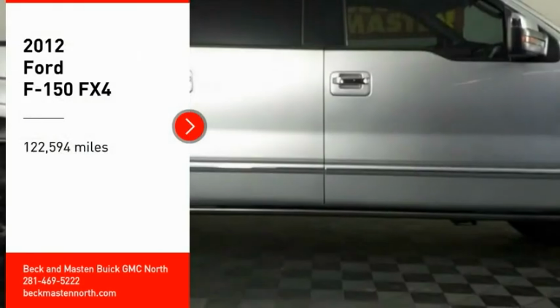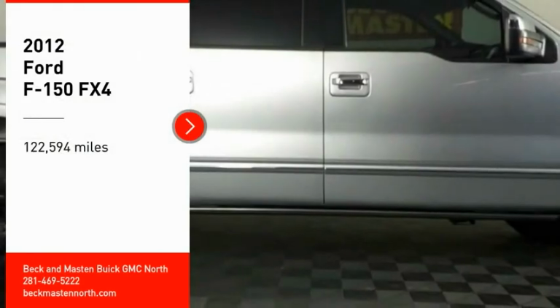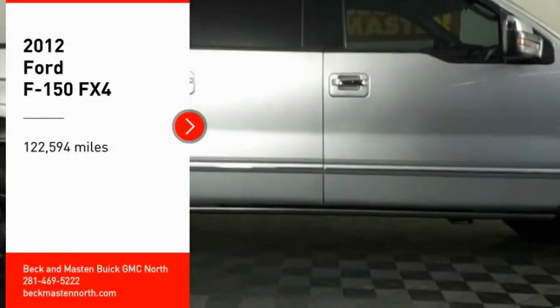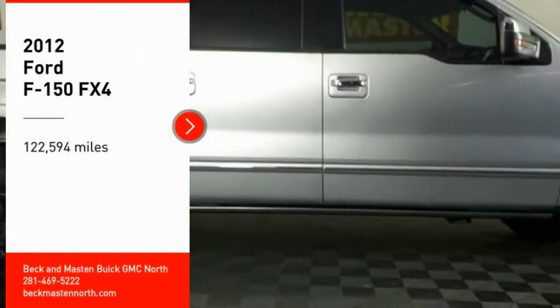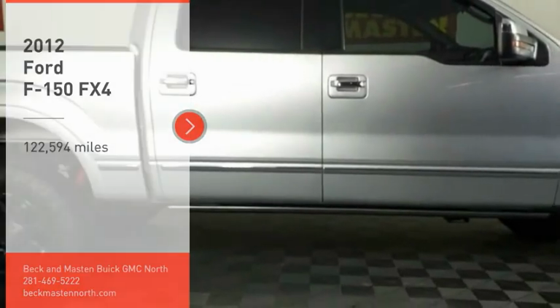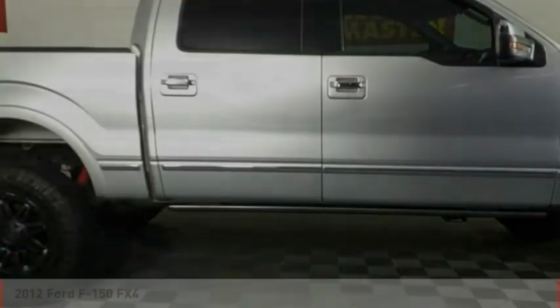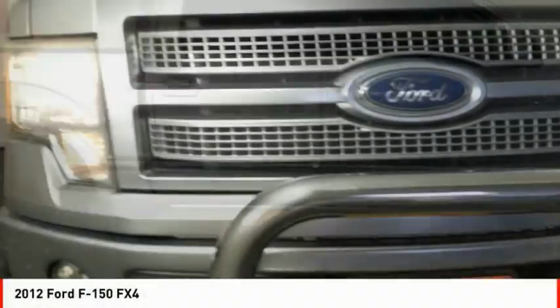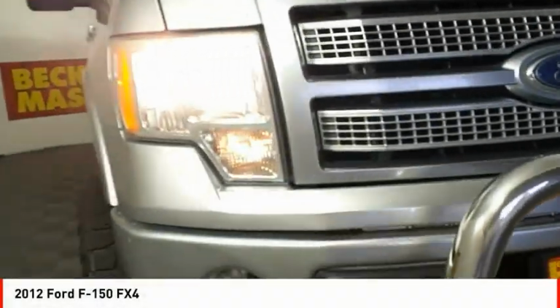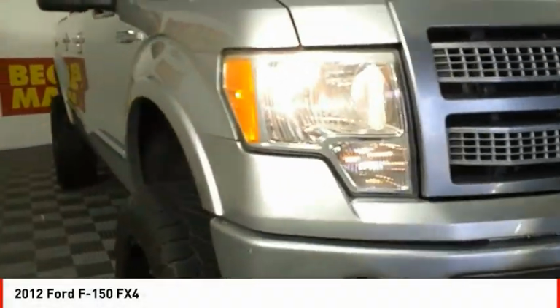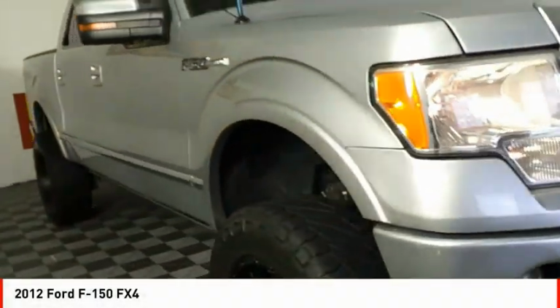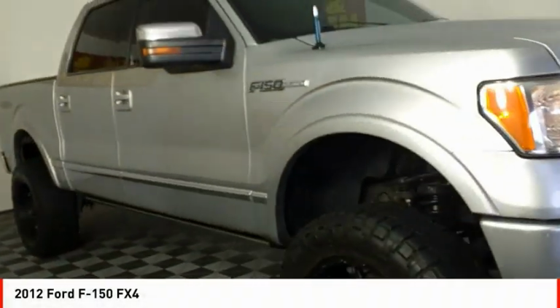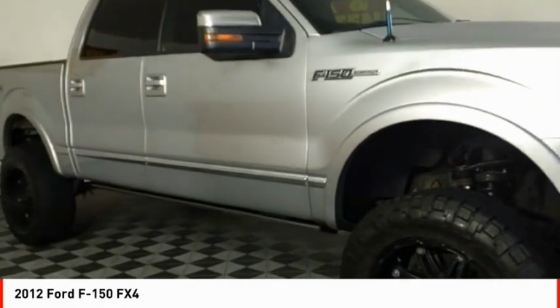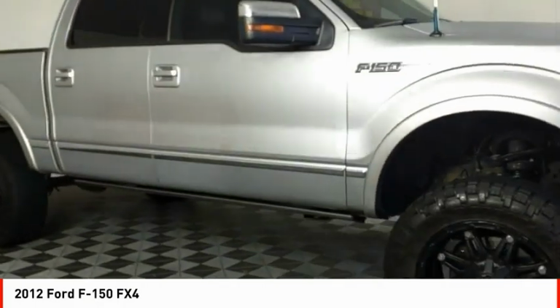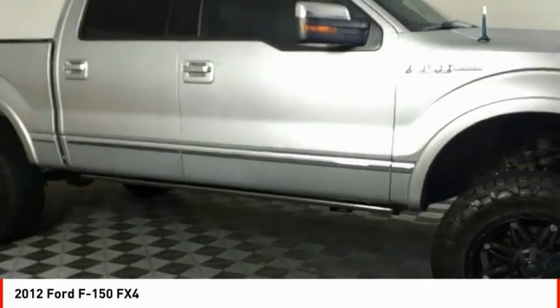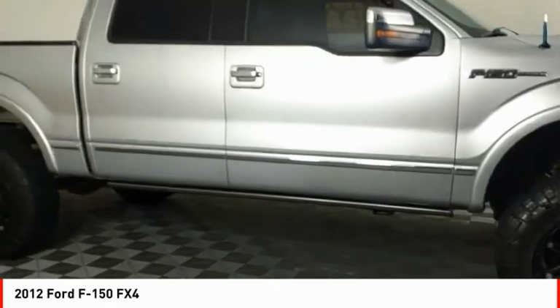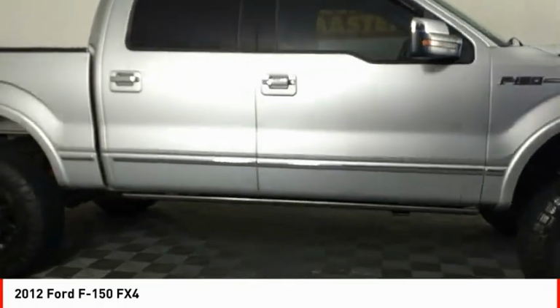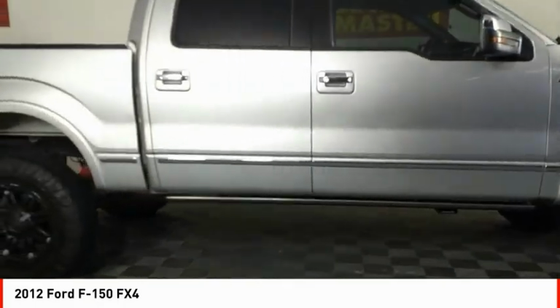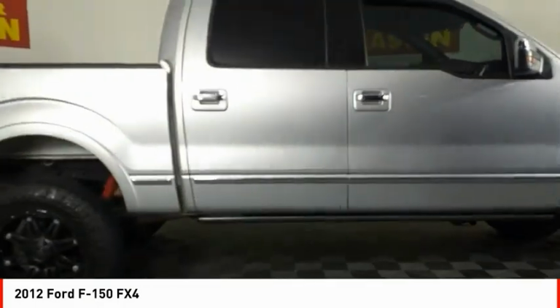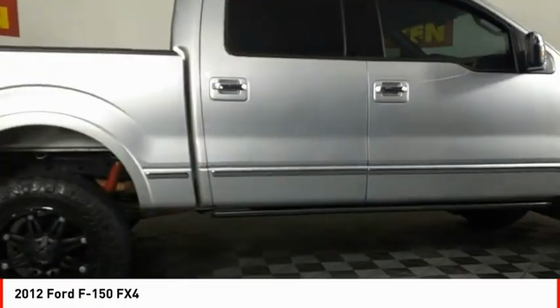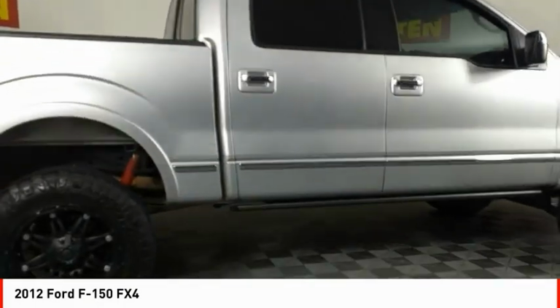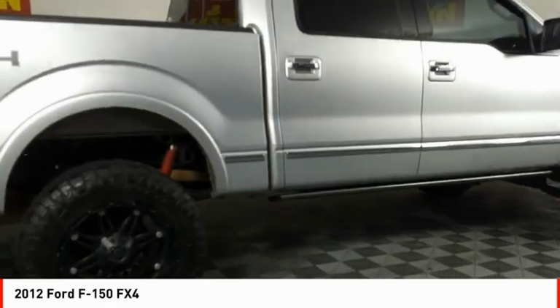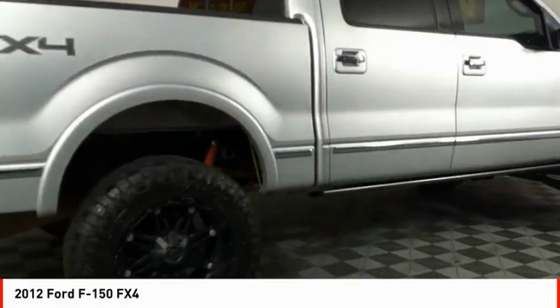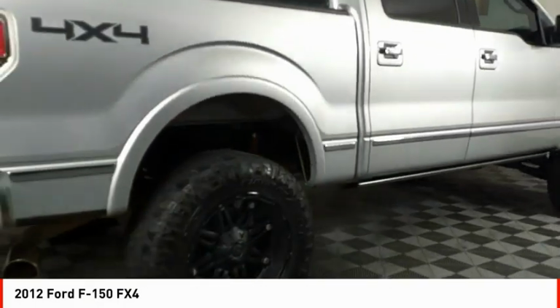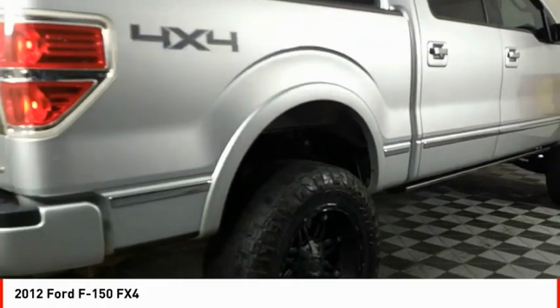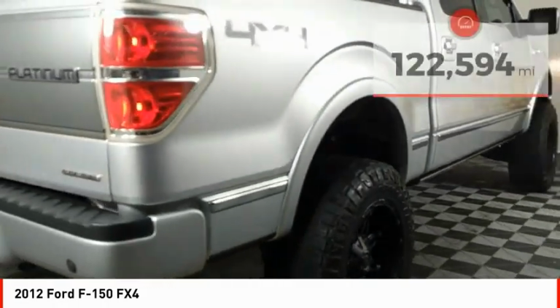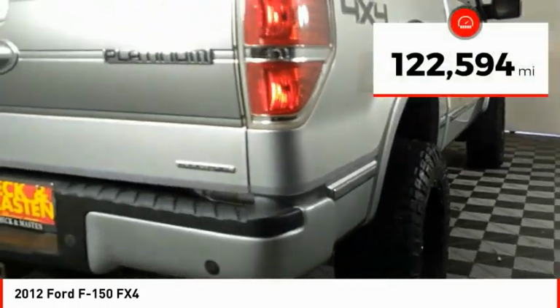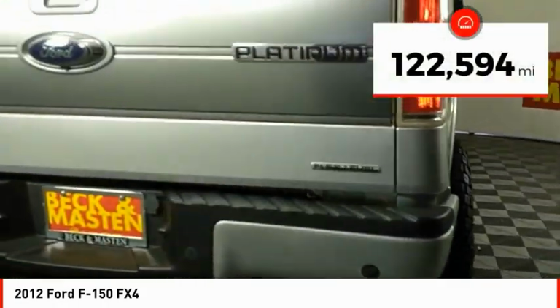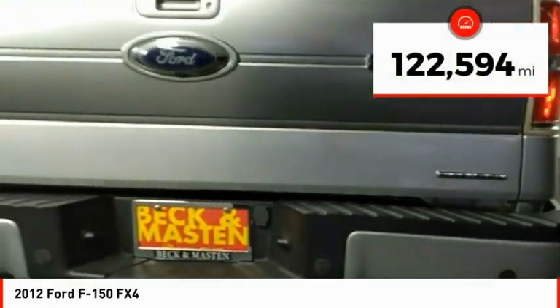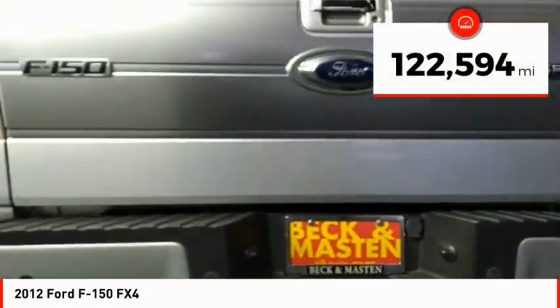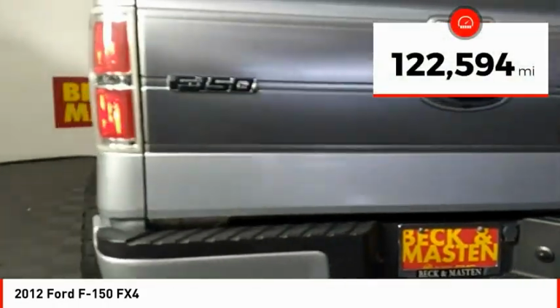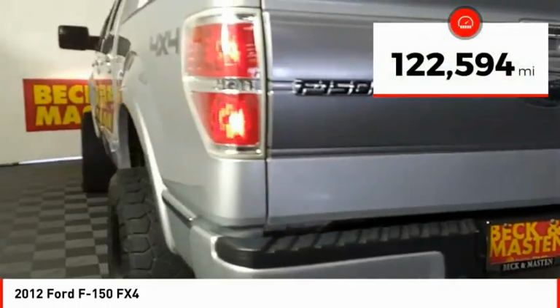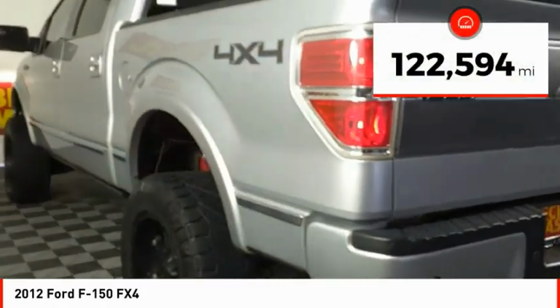You are going to love the 2012 F-150. A Ford F-150 knows how to handle any situation. It's built to follow orders, no whining. This vehicle has less than 125,000 miles.